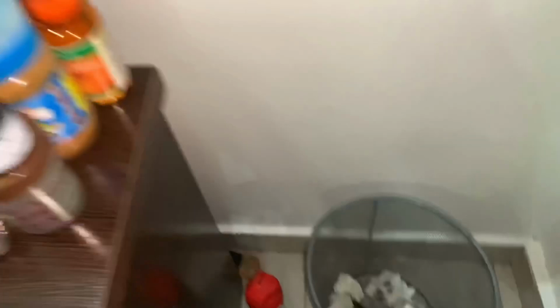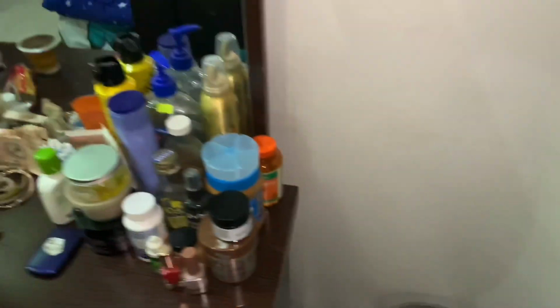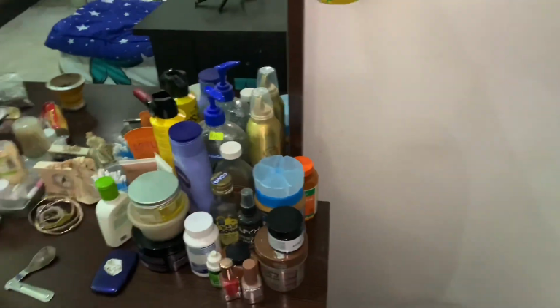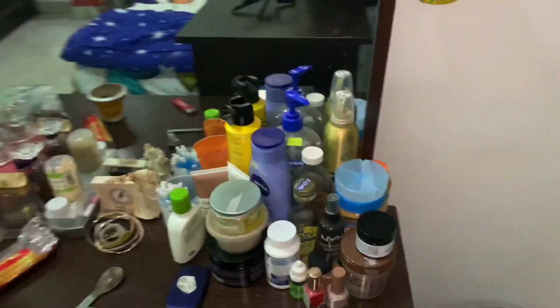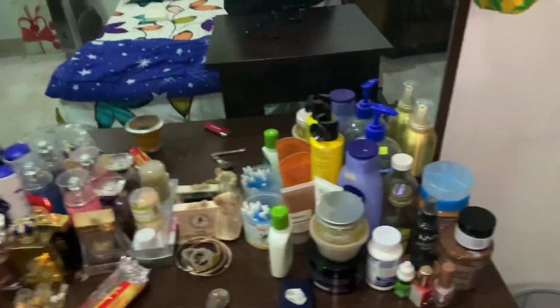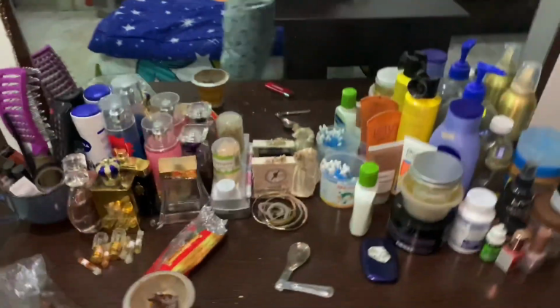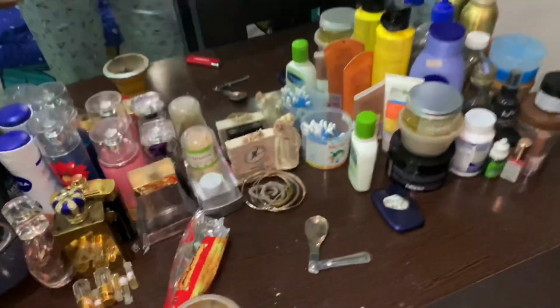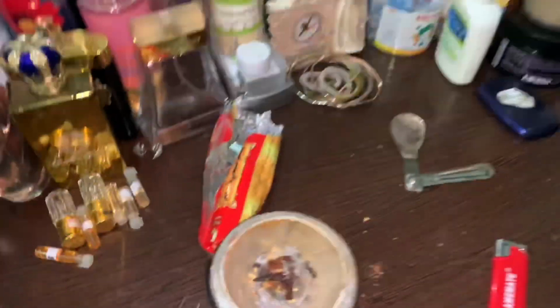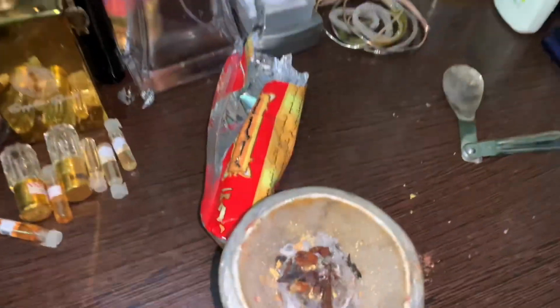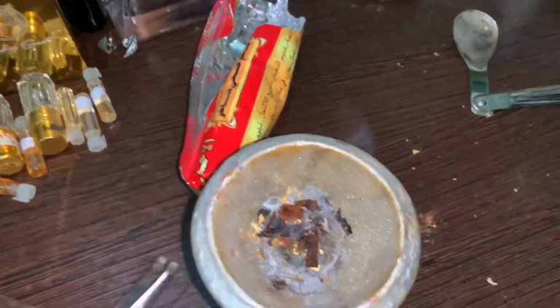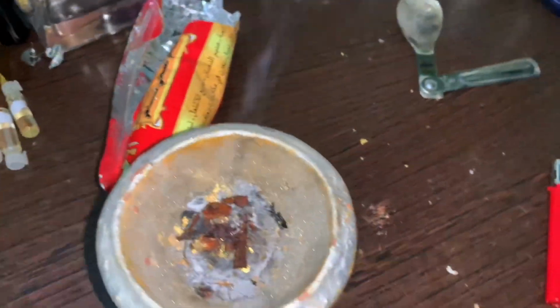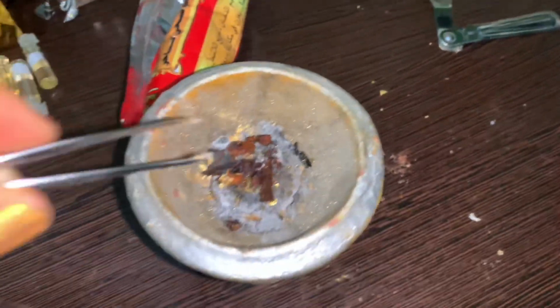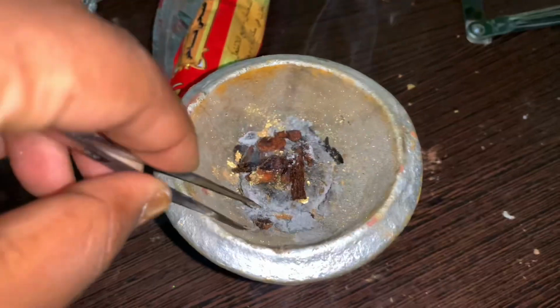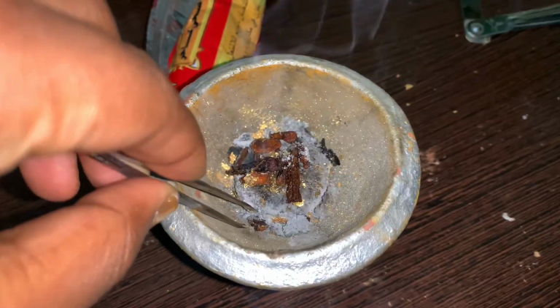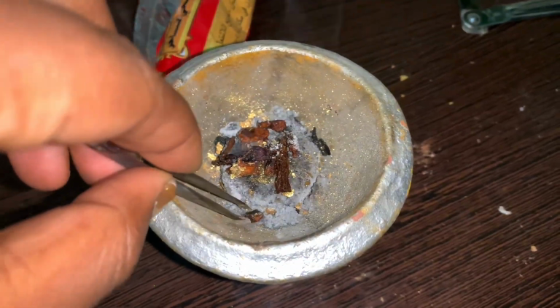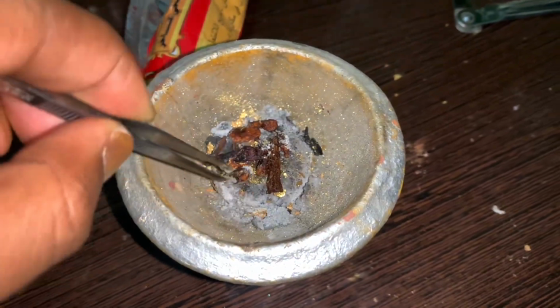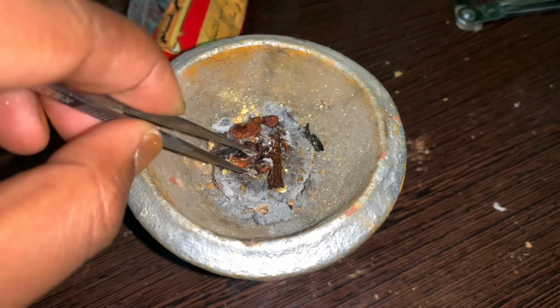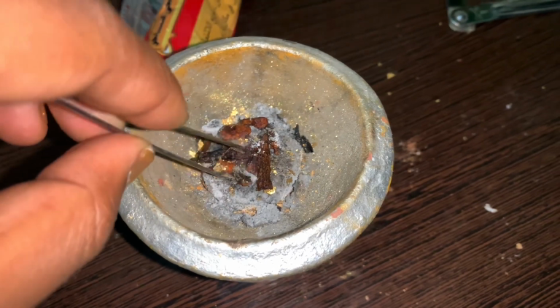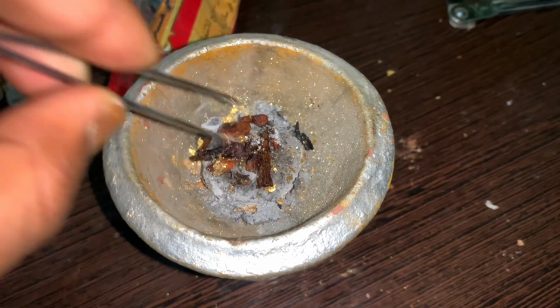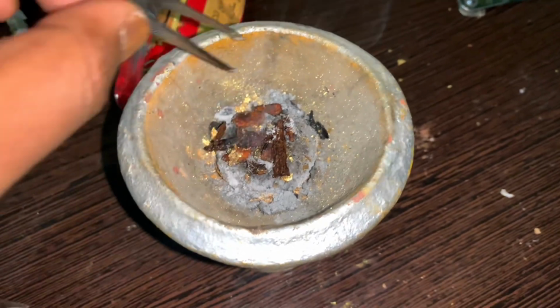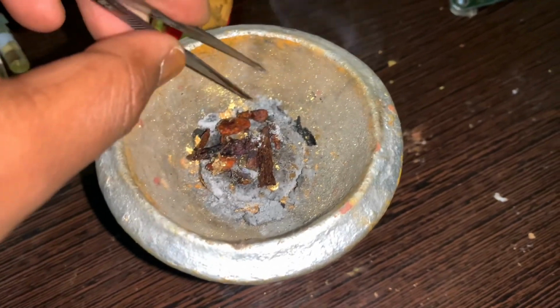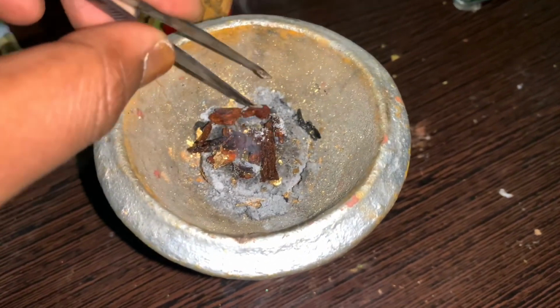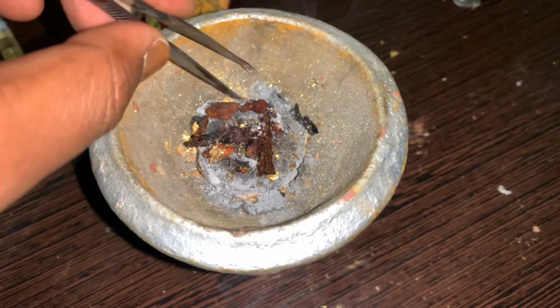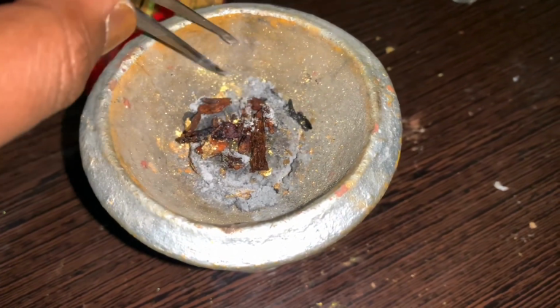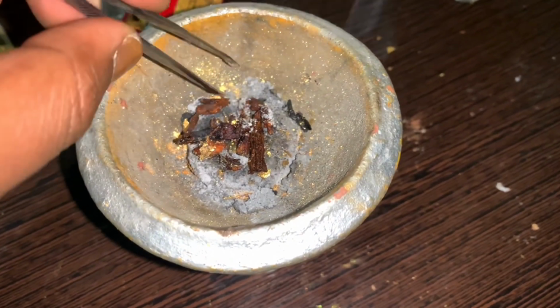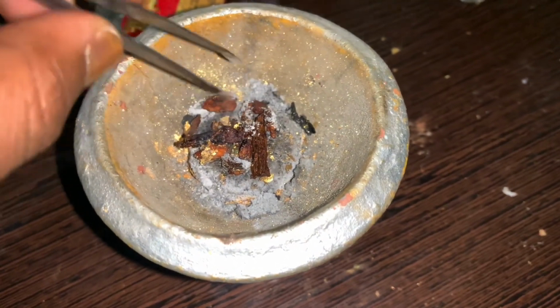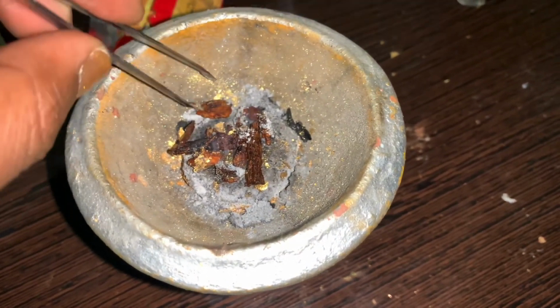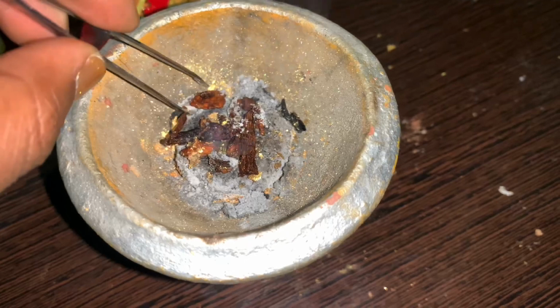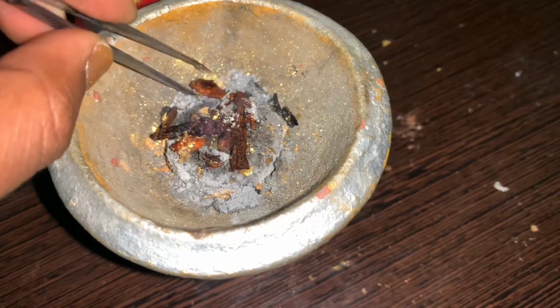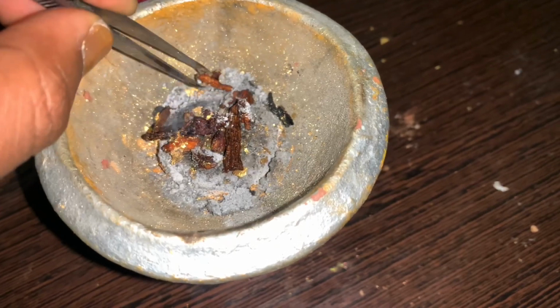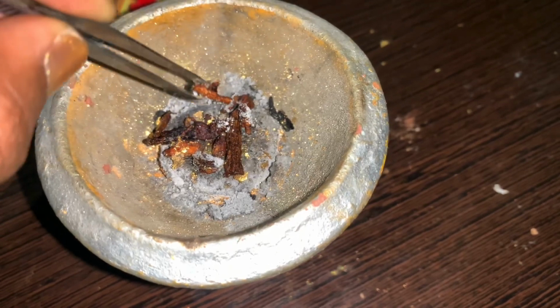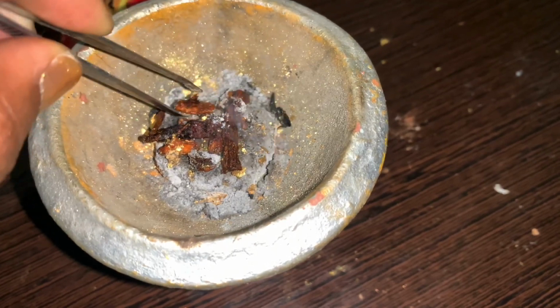Basically guys, that's how to burn your incense at home. I hope you guys enjoyed this video. If you did, please like it, give it a thumbs up, and subscribe to my channel. God bless you guys, bye!